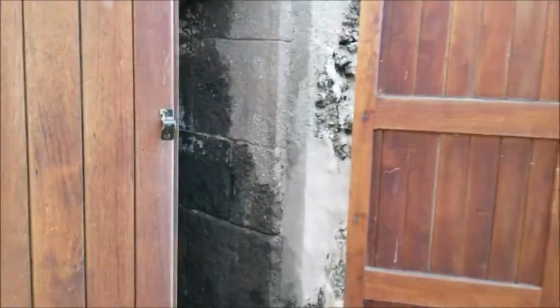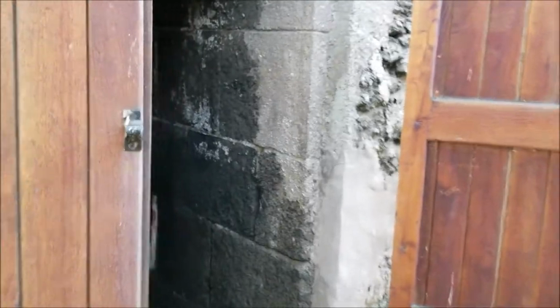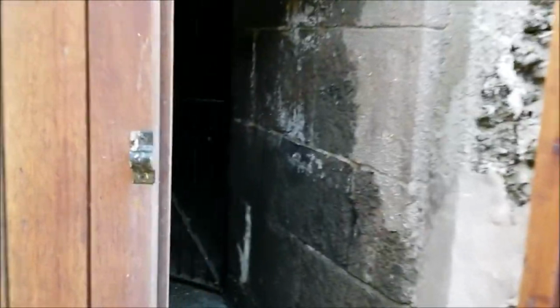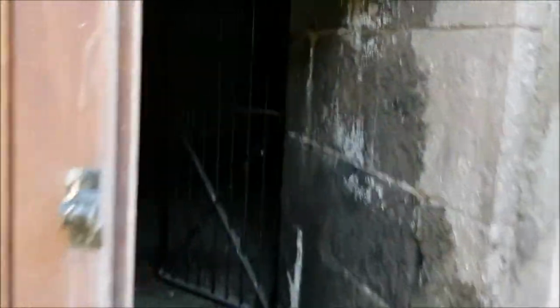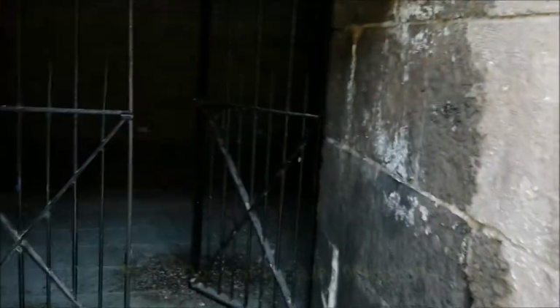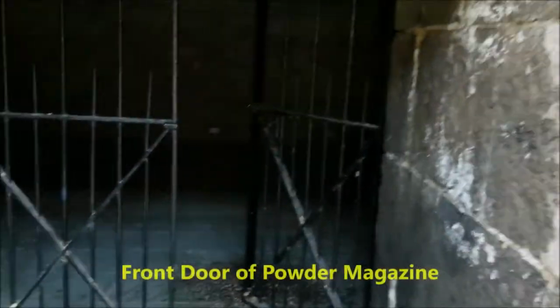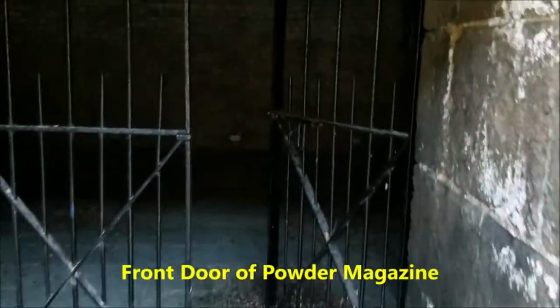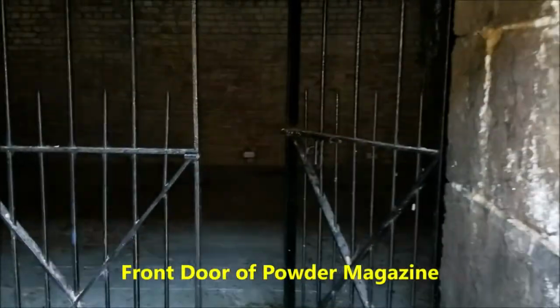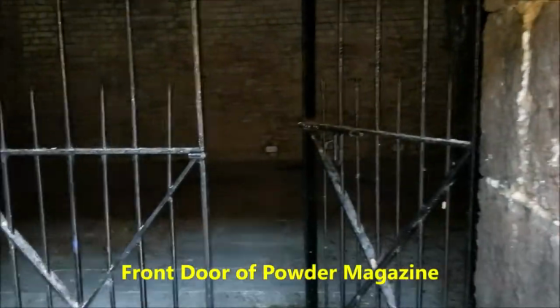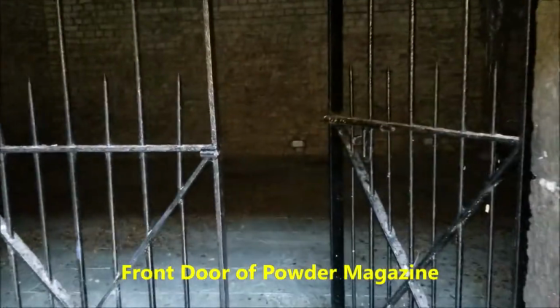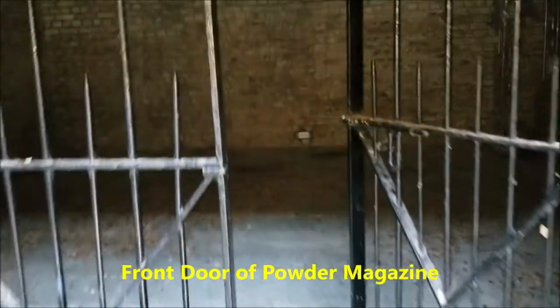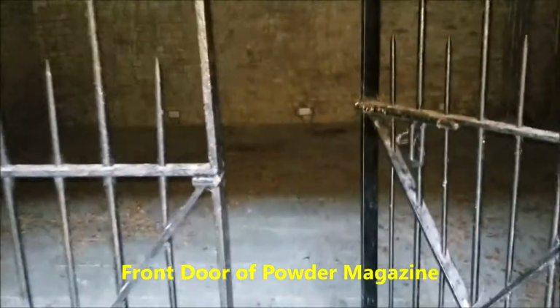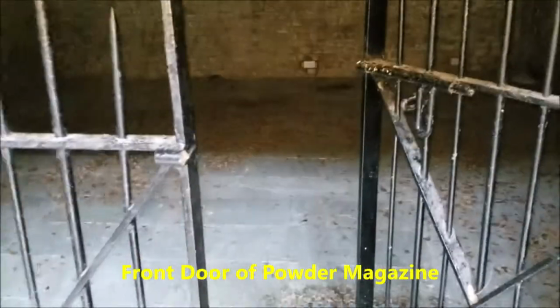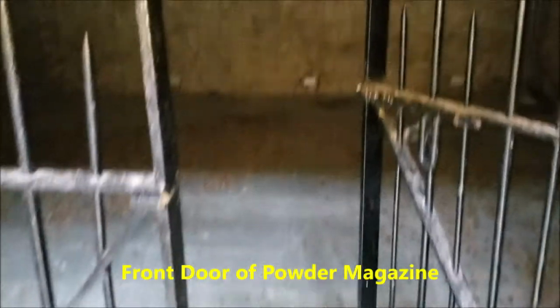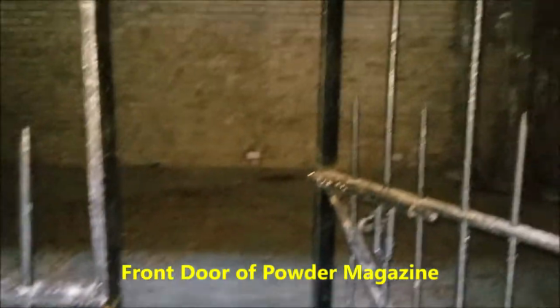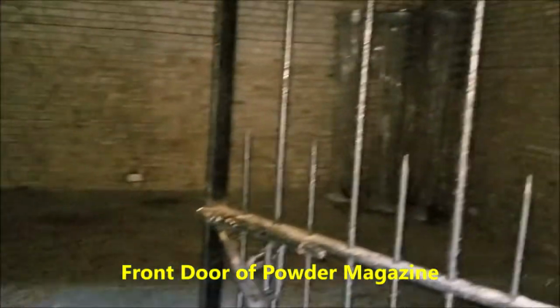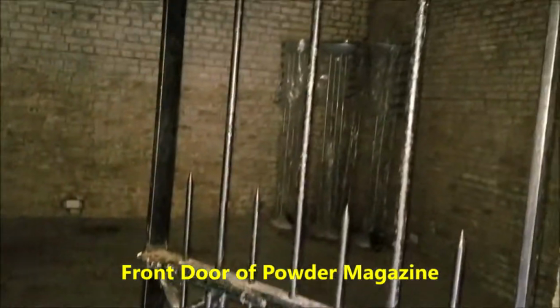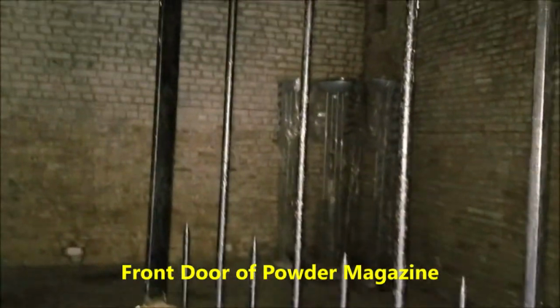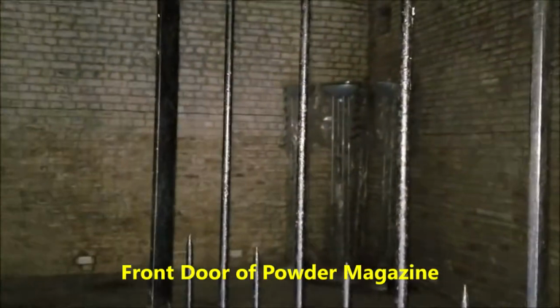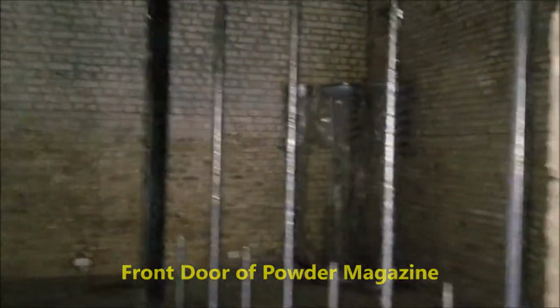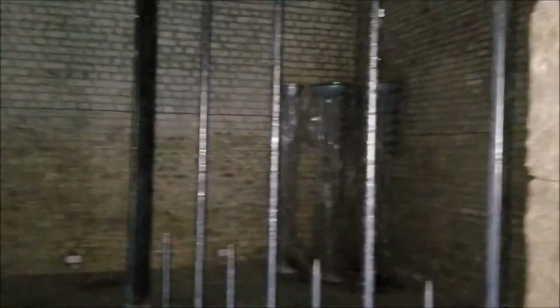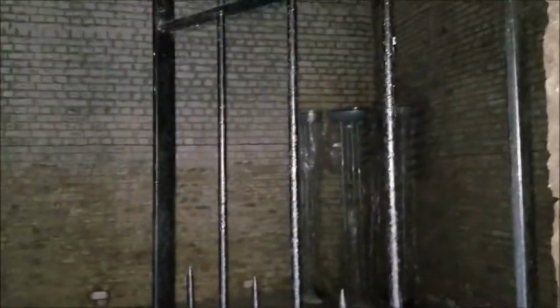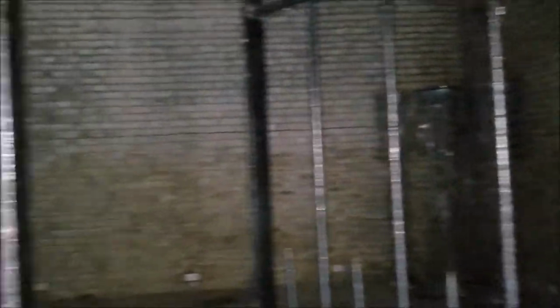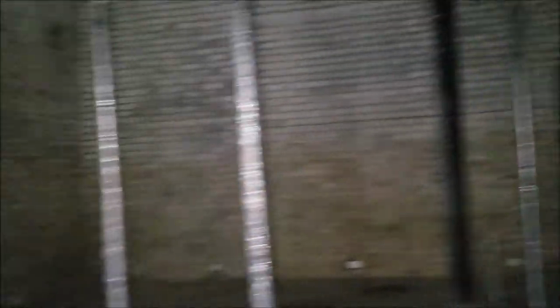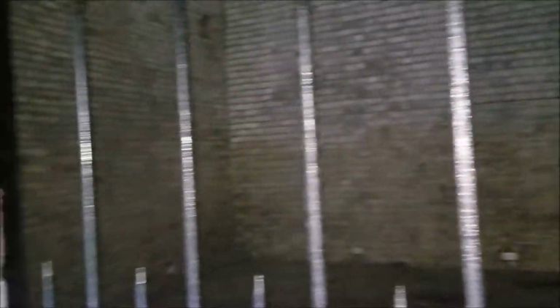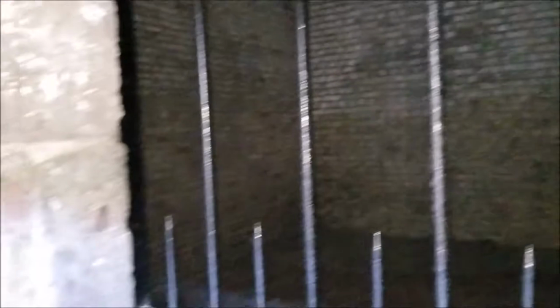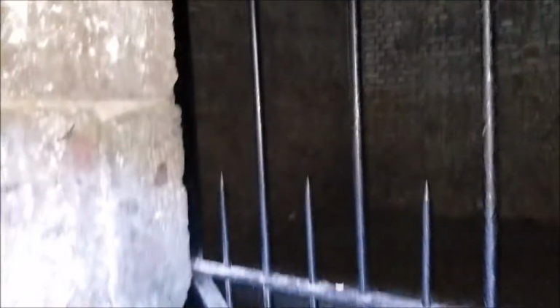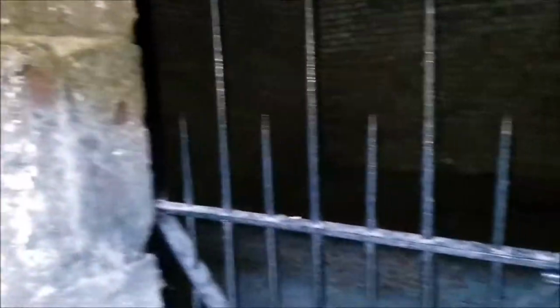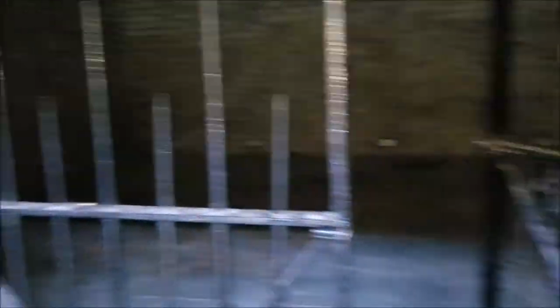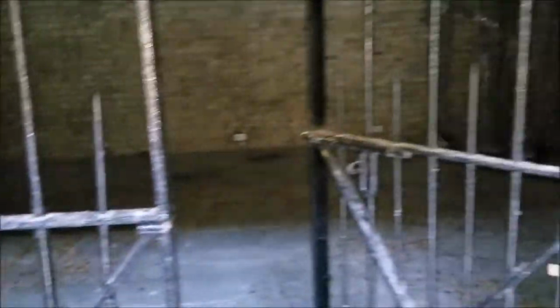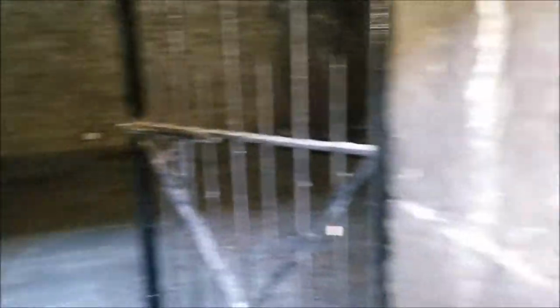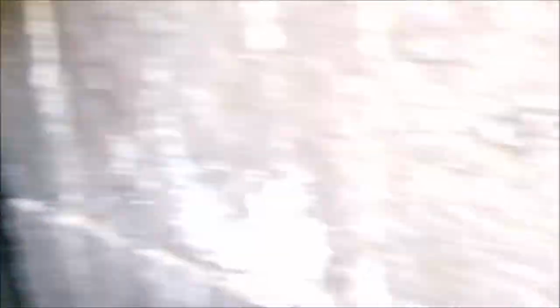It's pitch dark now, there's nothing inside. But you can see something — there. Now they've kept some lamps inside. But this is where the gunpowder was stored. This is the front, and behind there's another one.